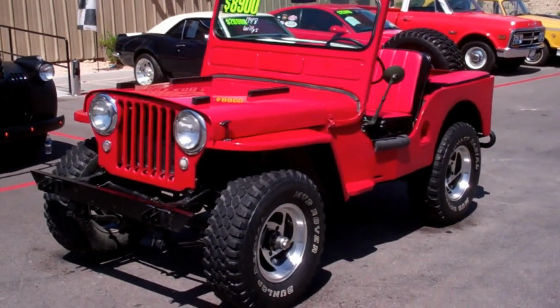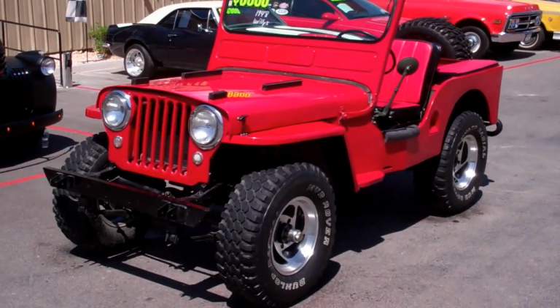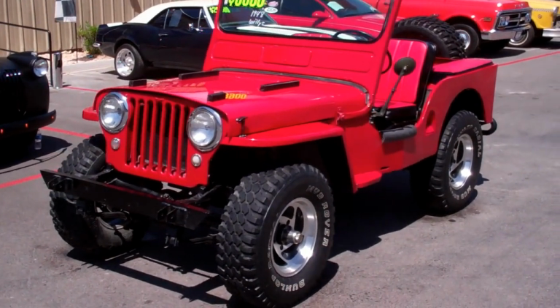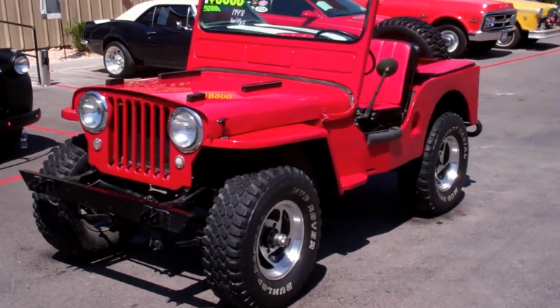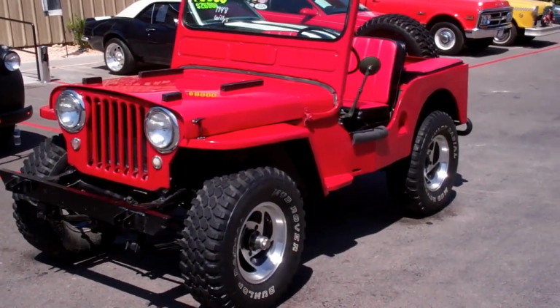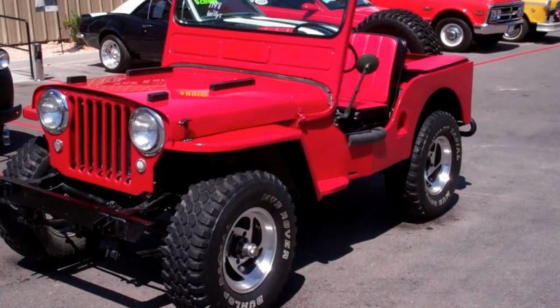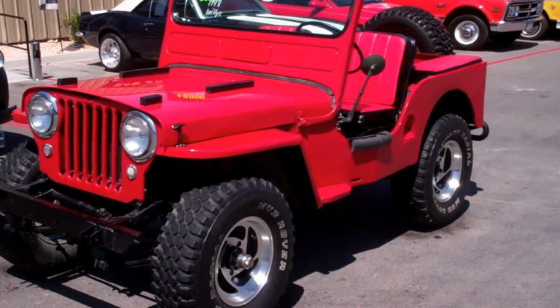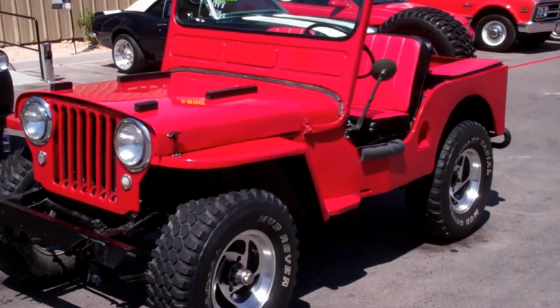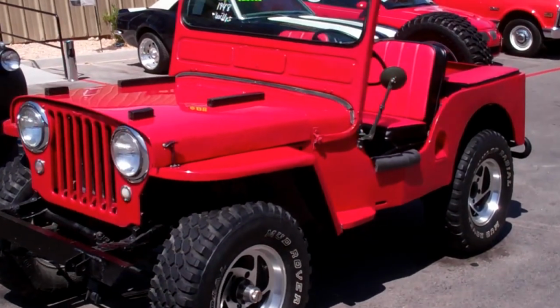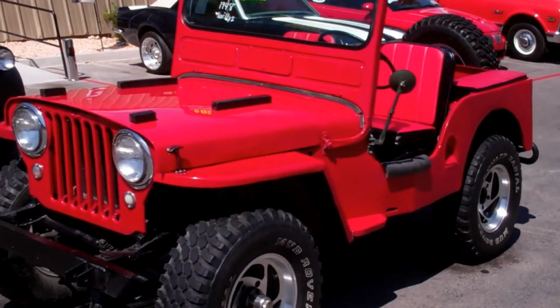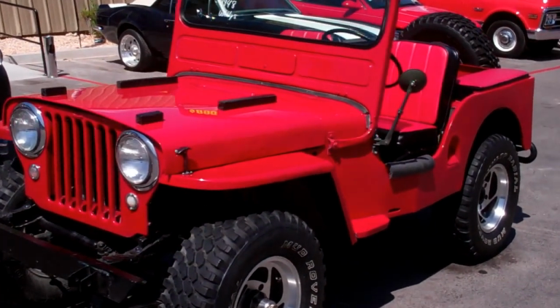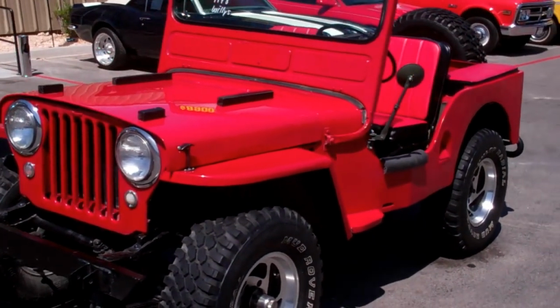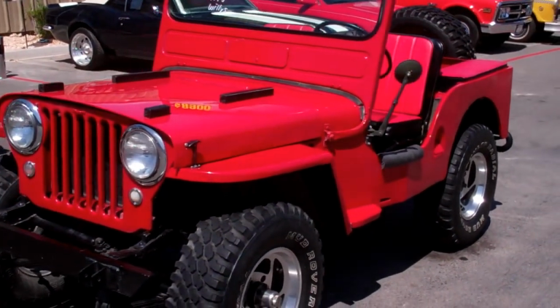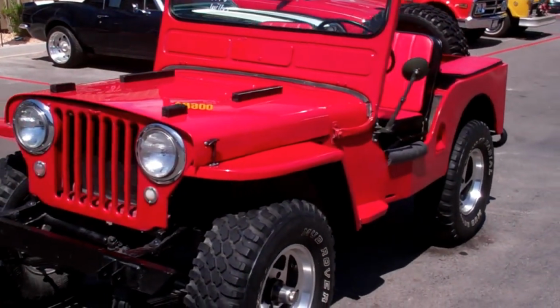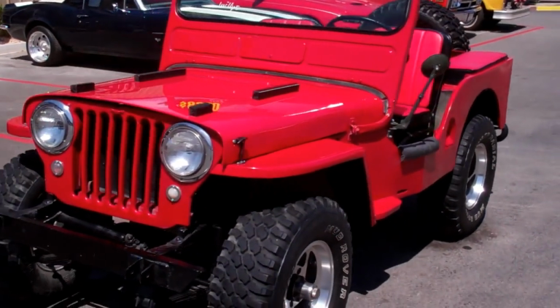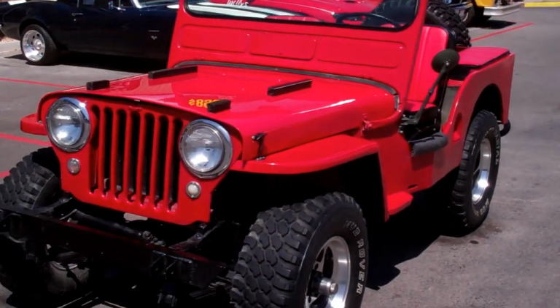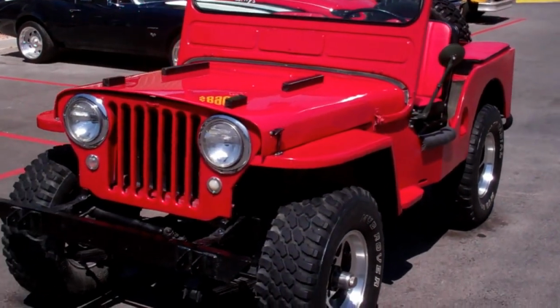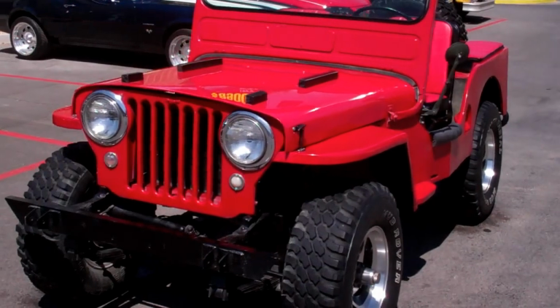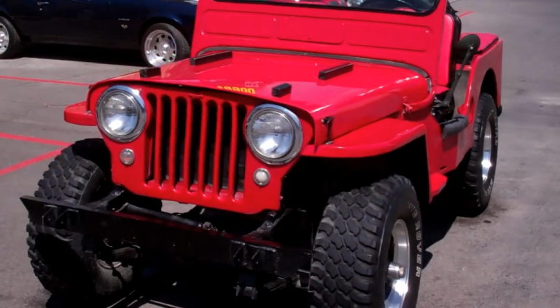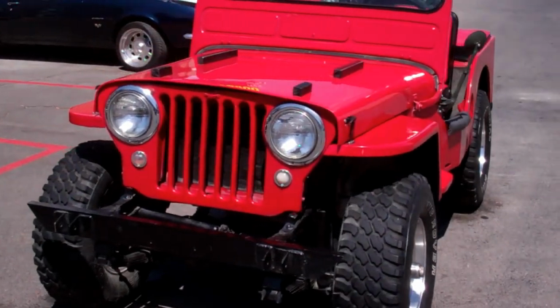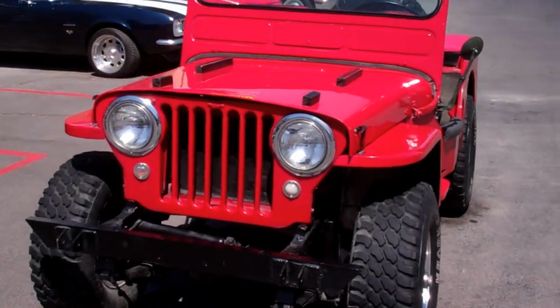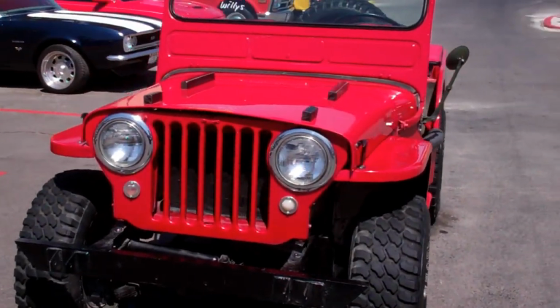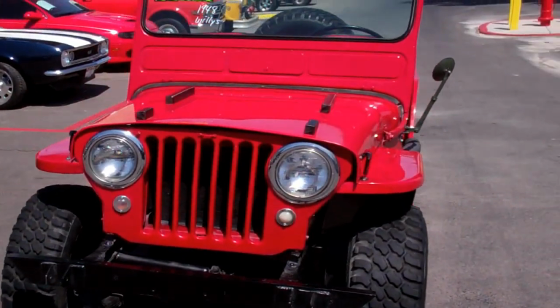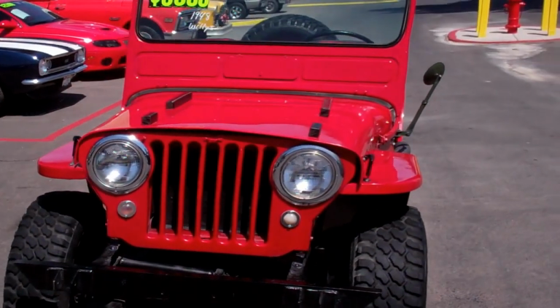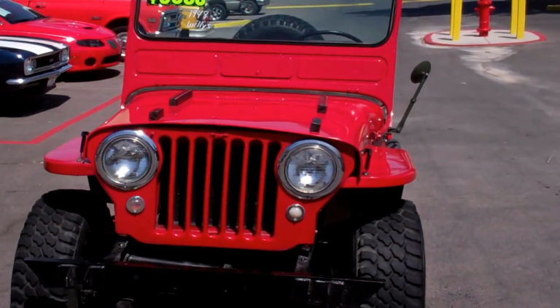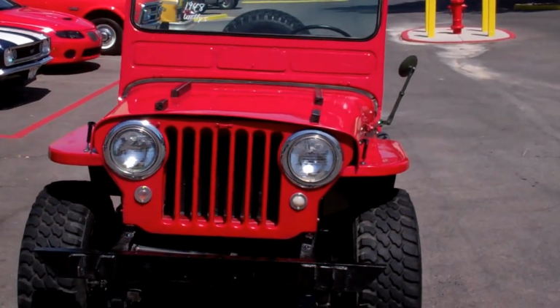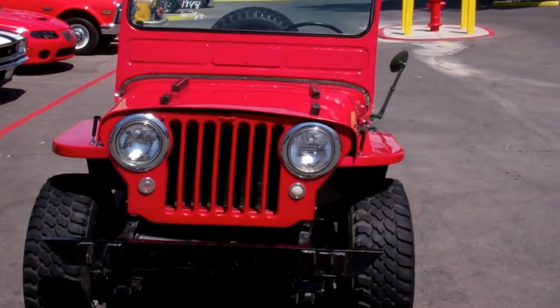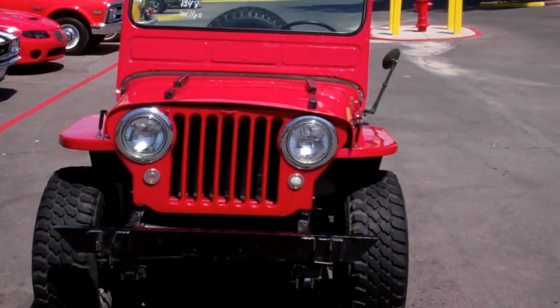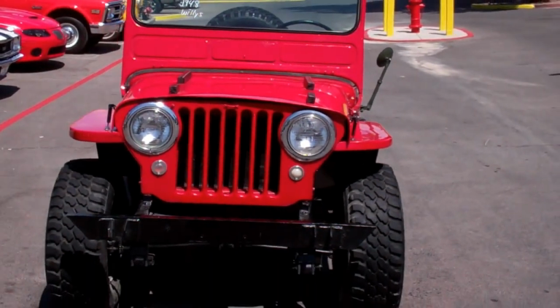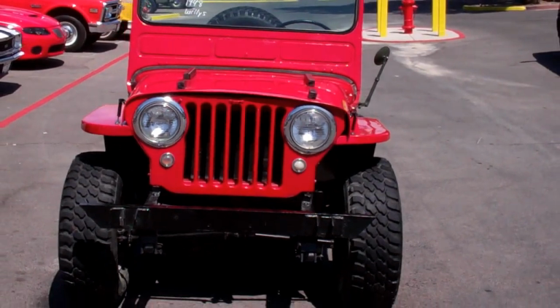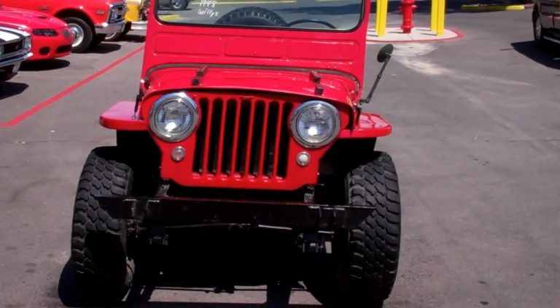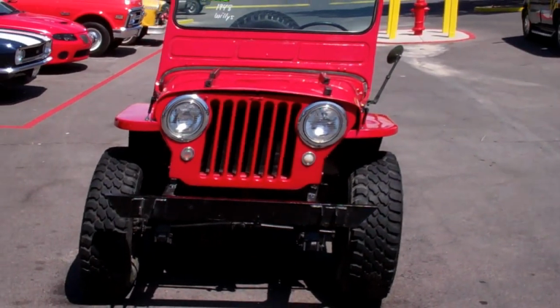This thing is all original except the wheels and tires. And that makes it better for the driving experience.